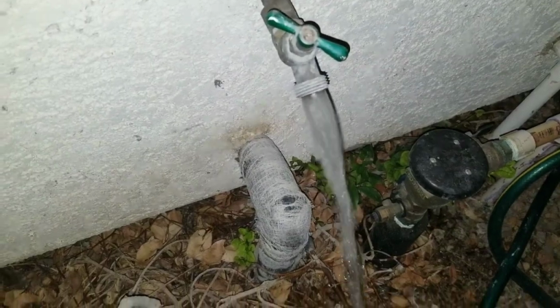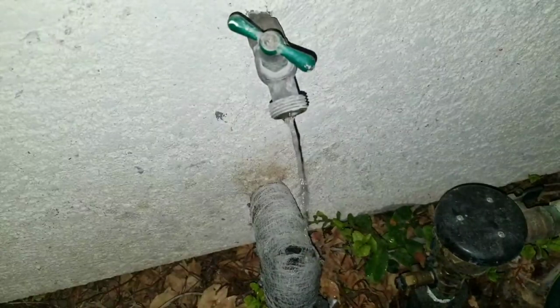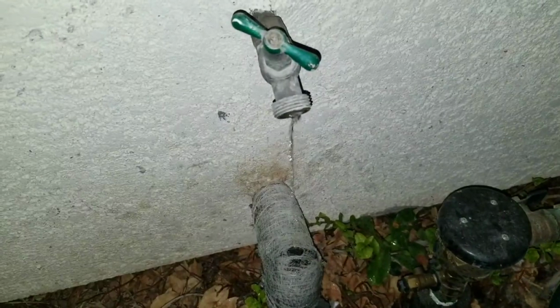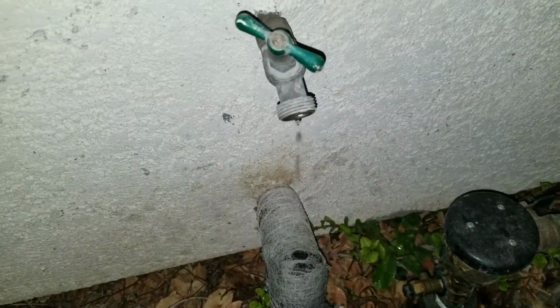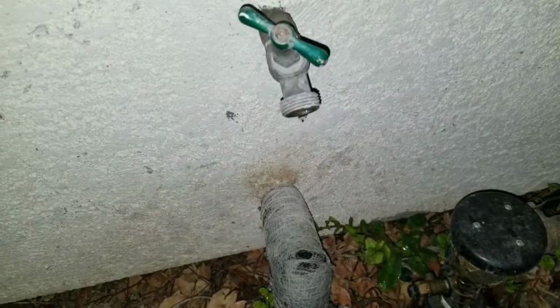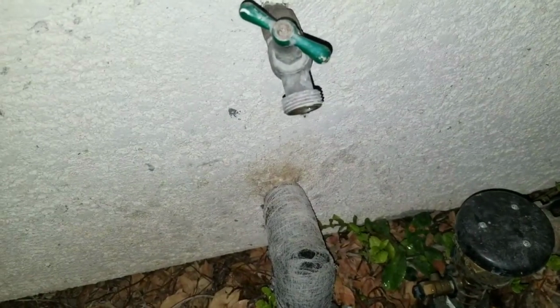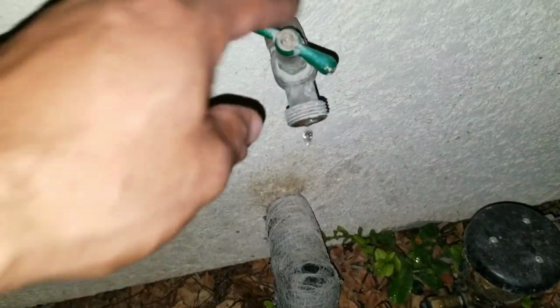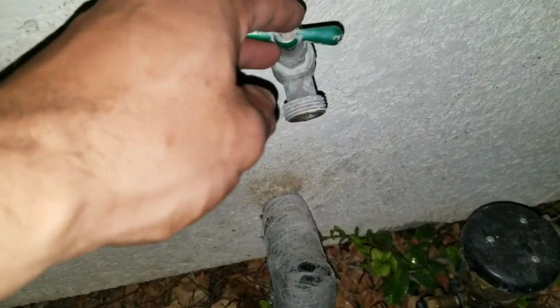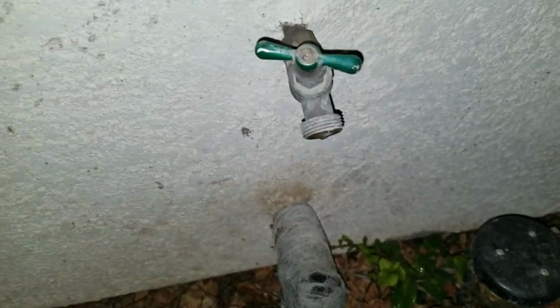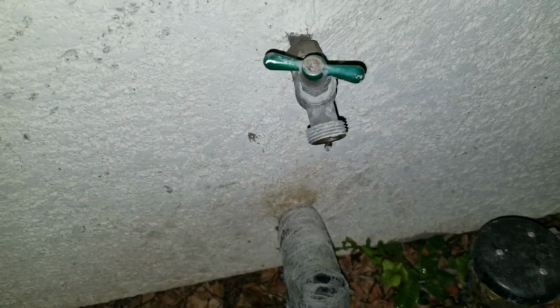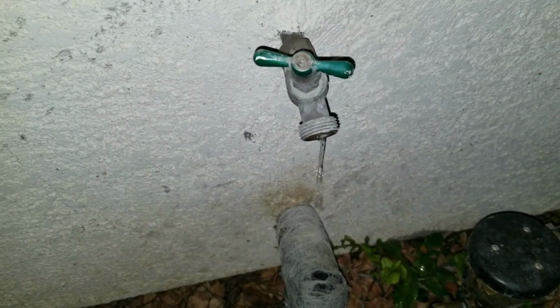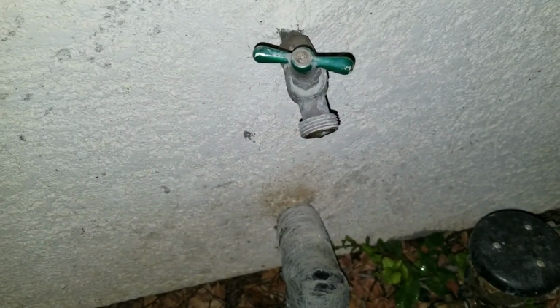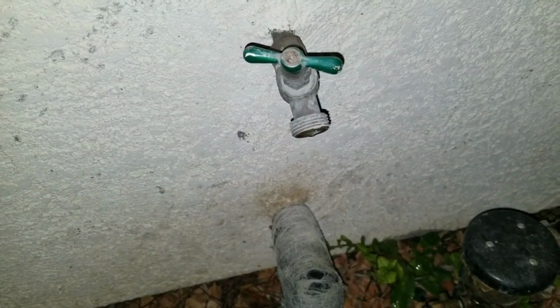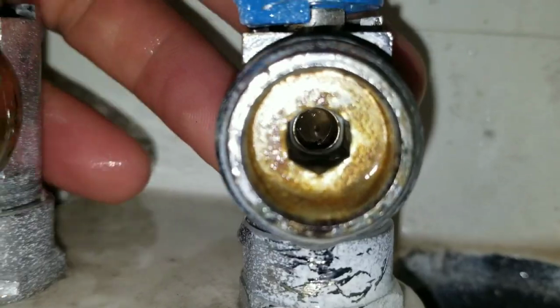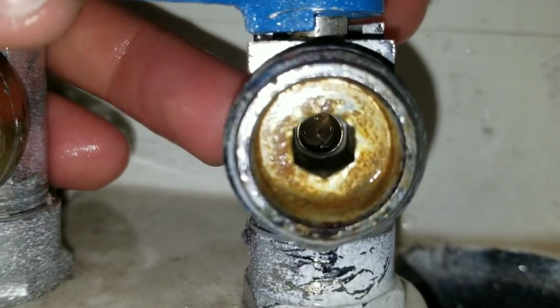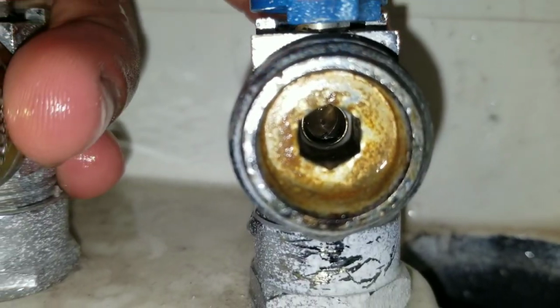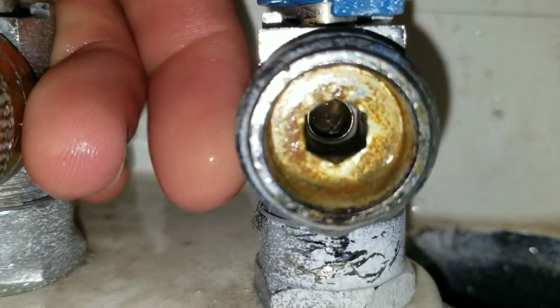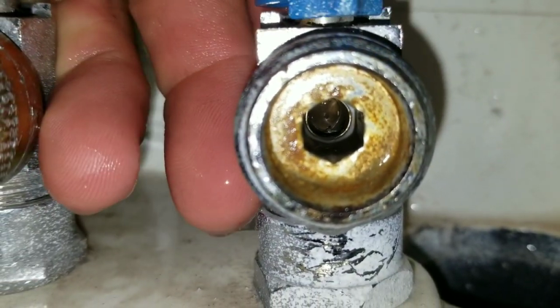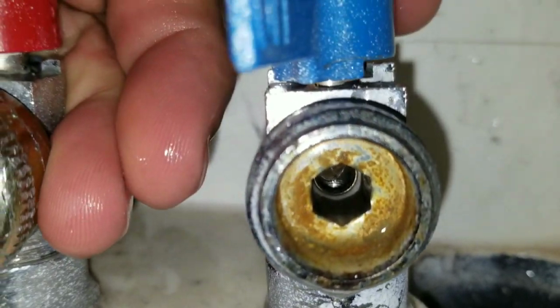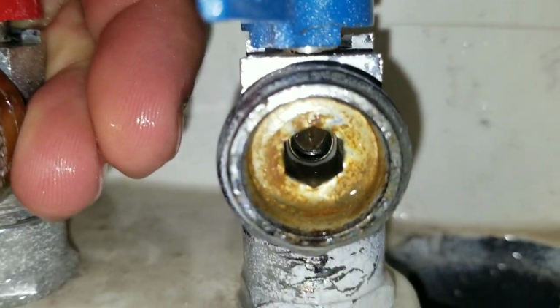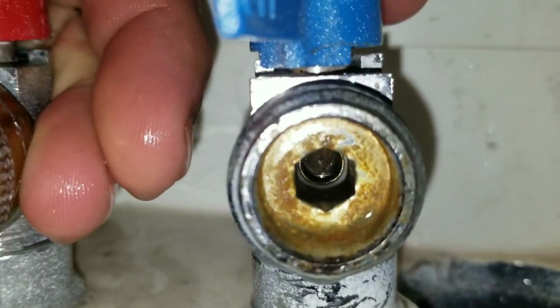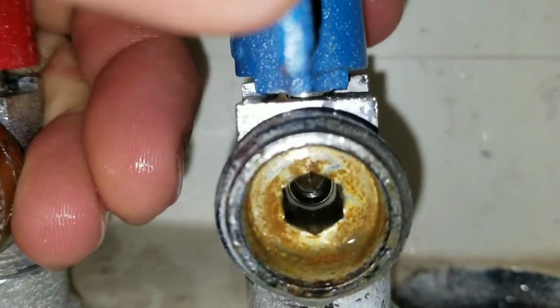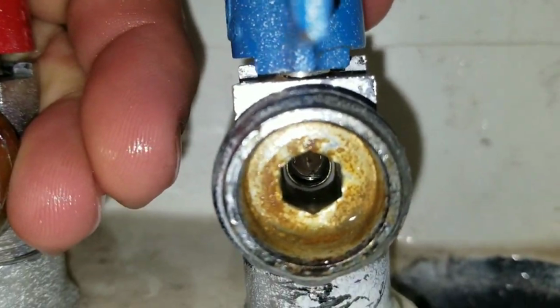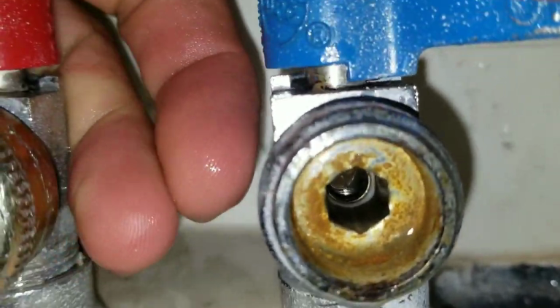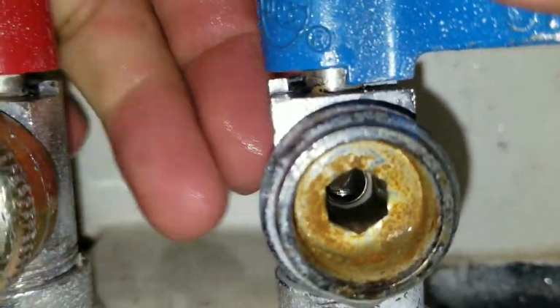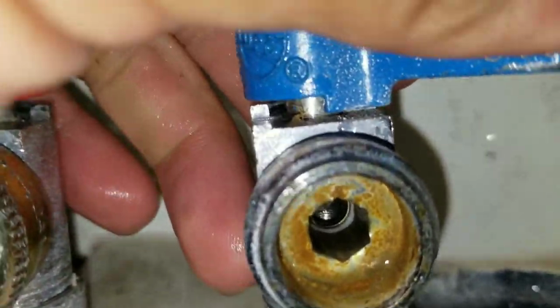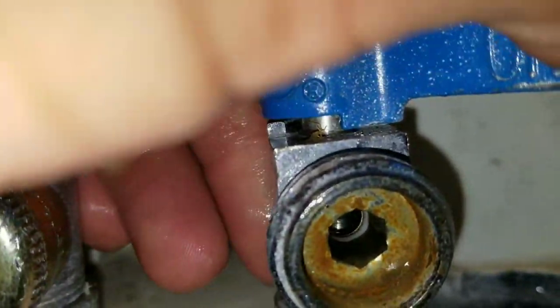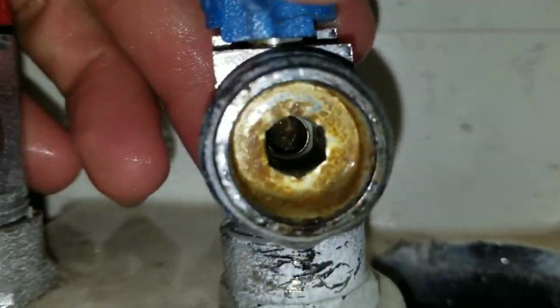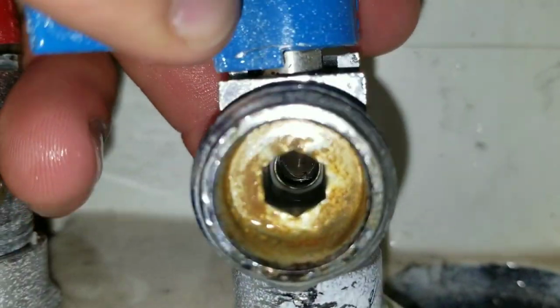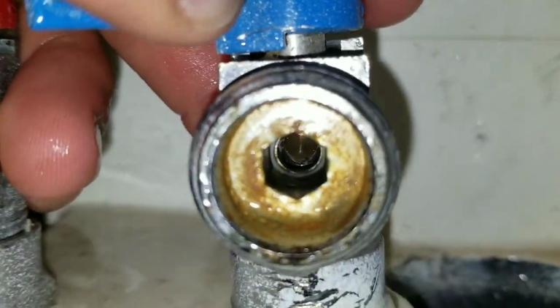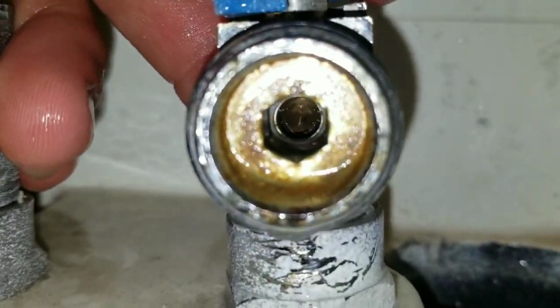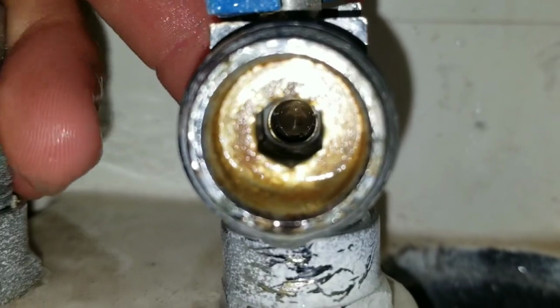You can see here the water is starting to trickle out and it shut off, so now we can start working on these valves. You can see here, even when I turn it on and off, the valve just stays open.